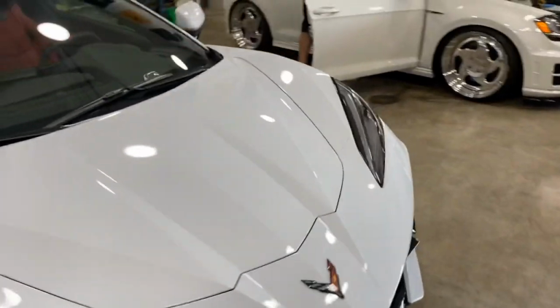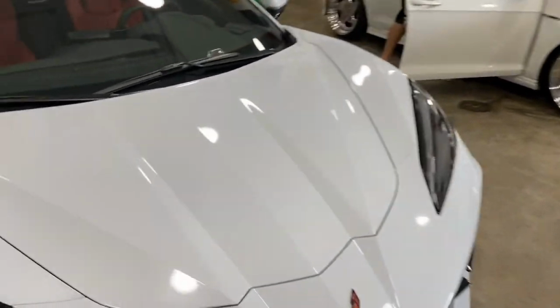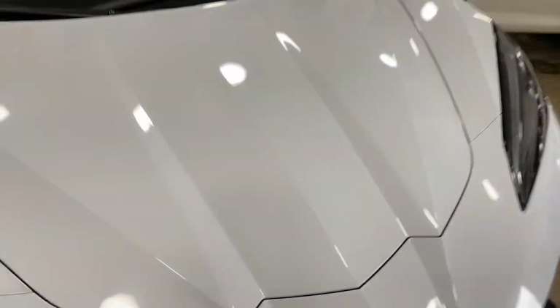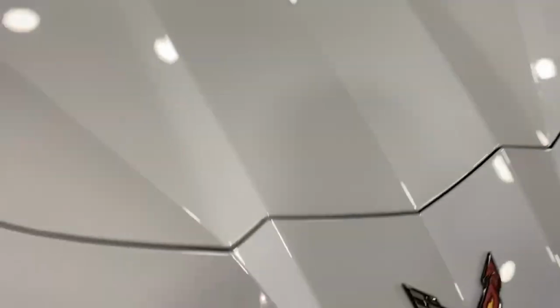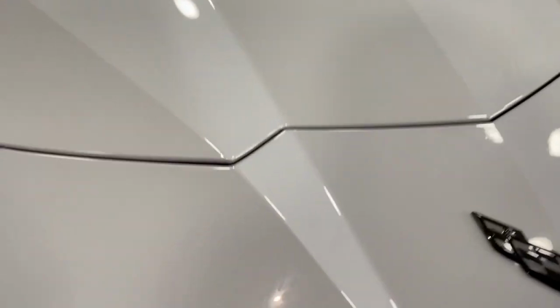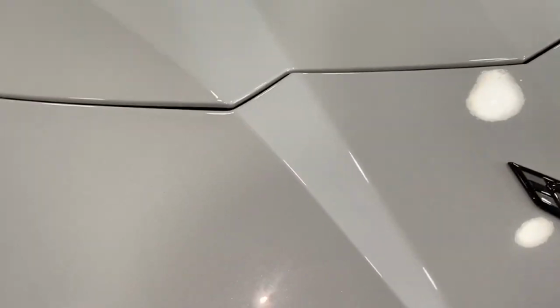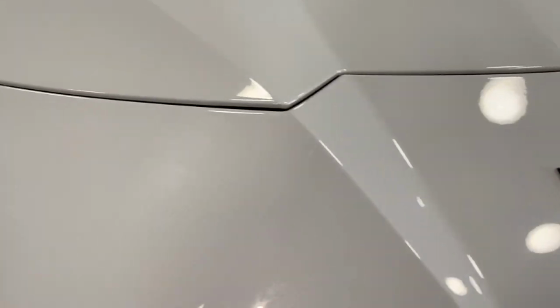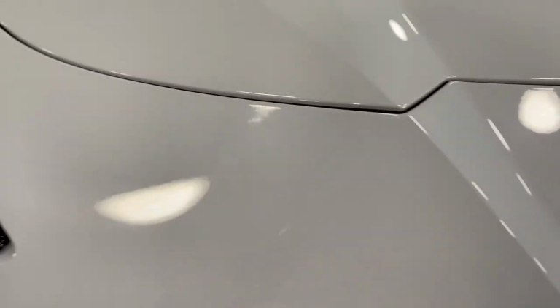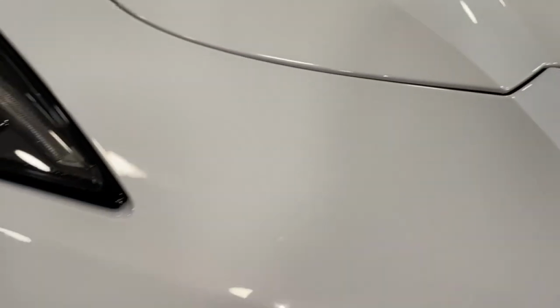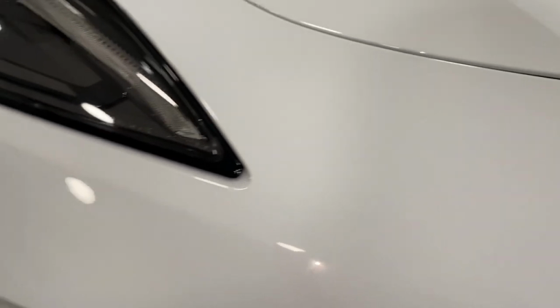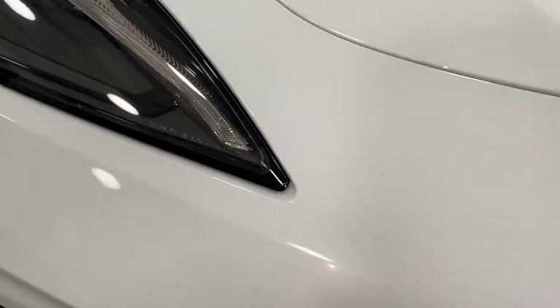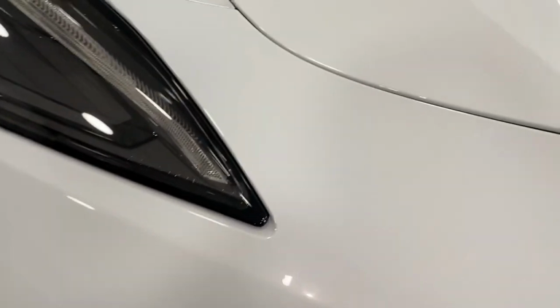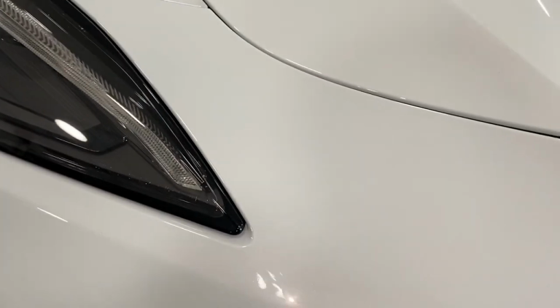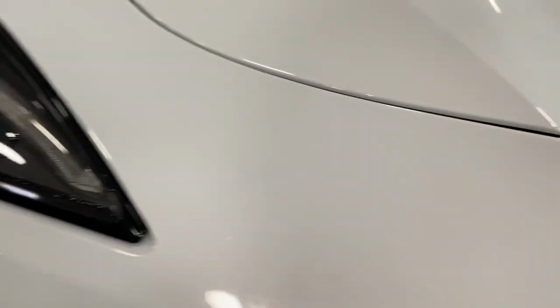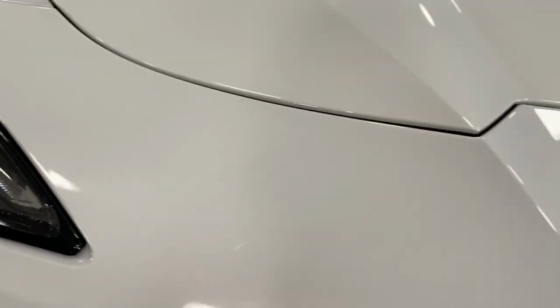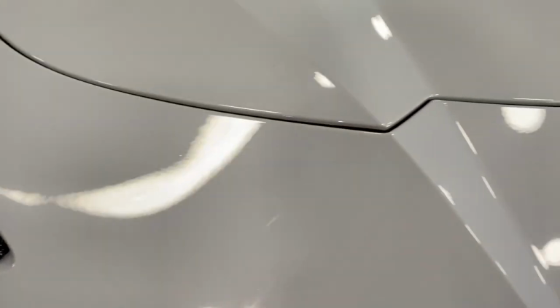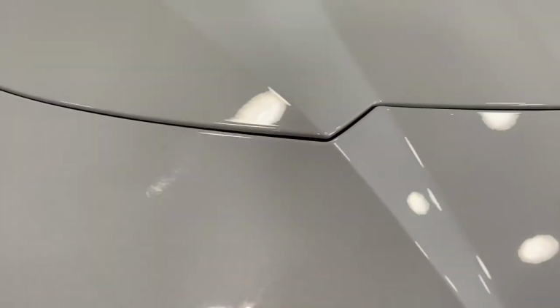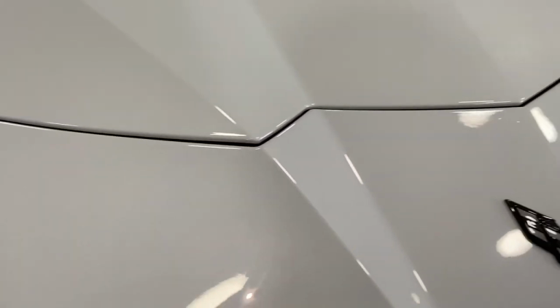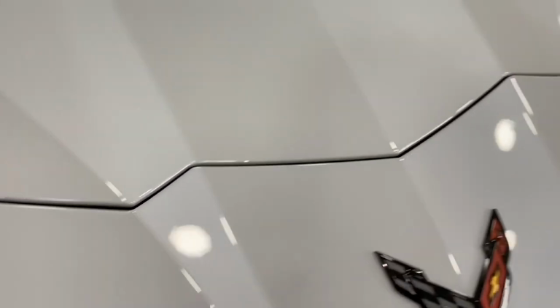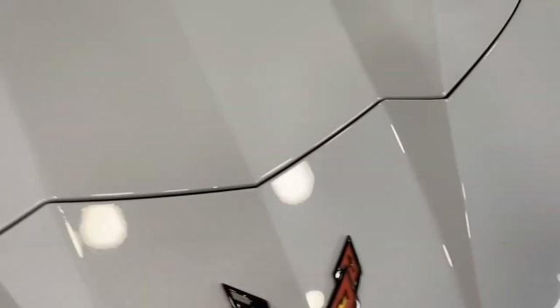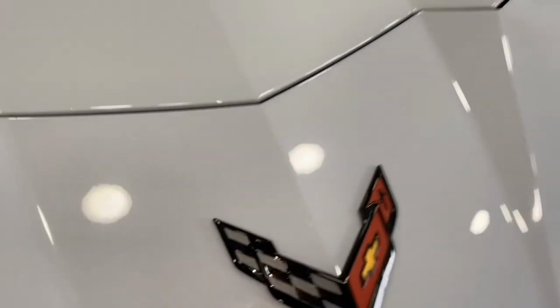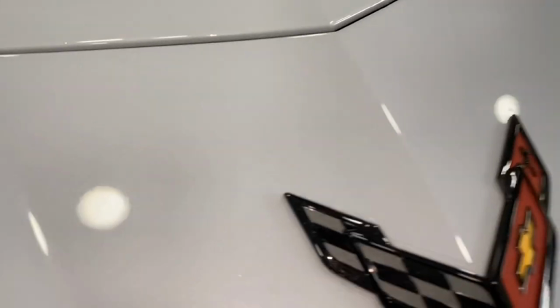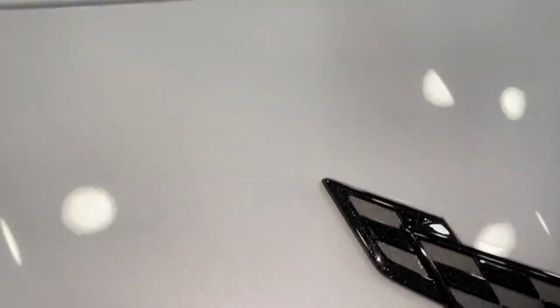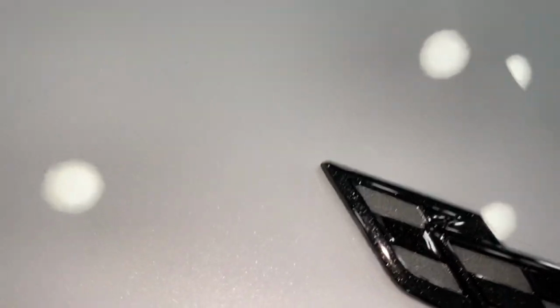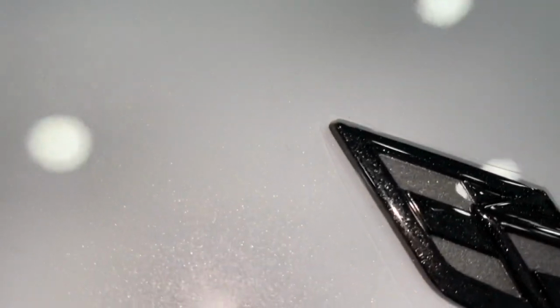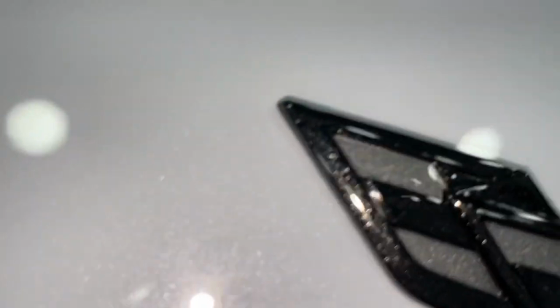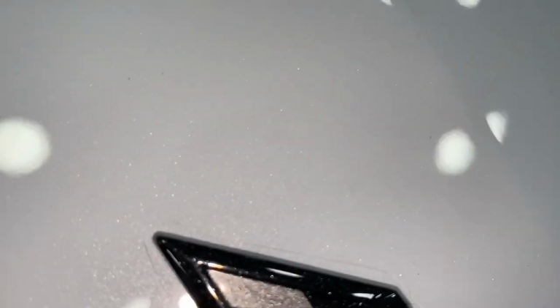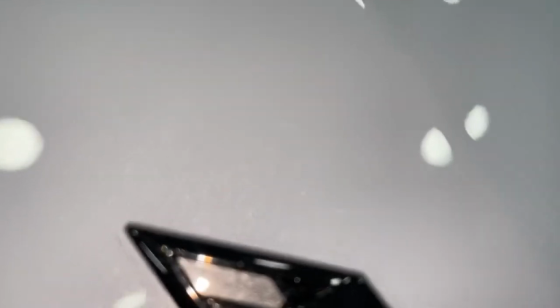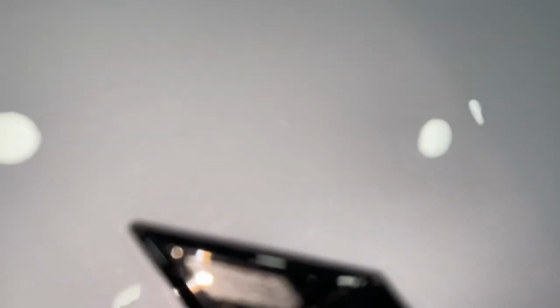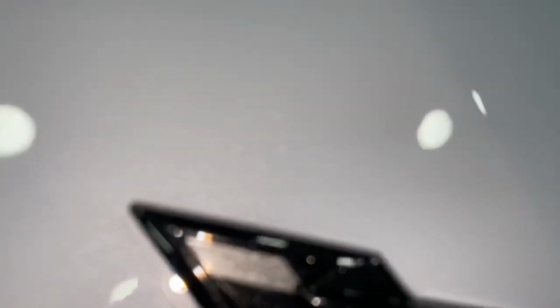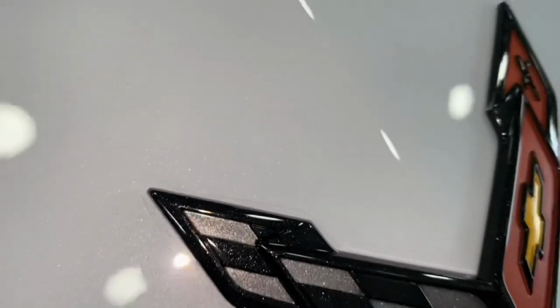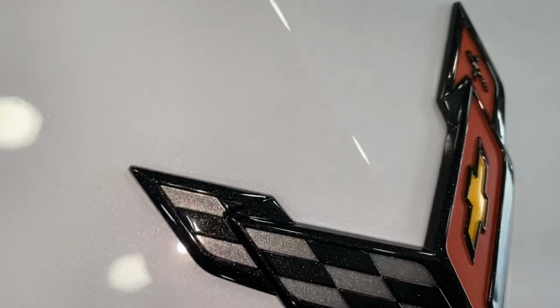So we got the clear bra on here. You can't even tell what's on here. Got a little film here — that little cut there.